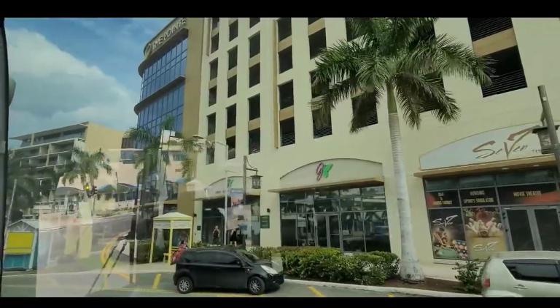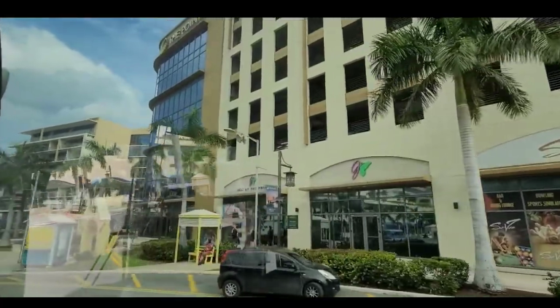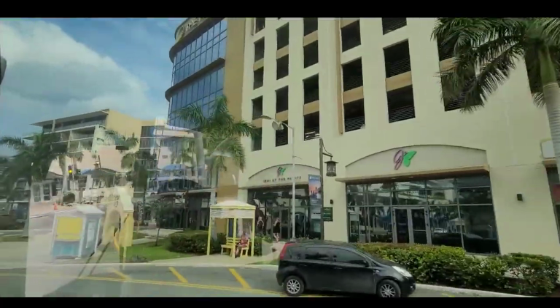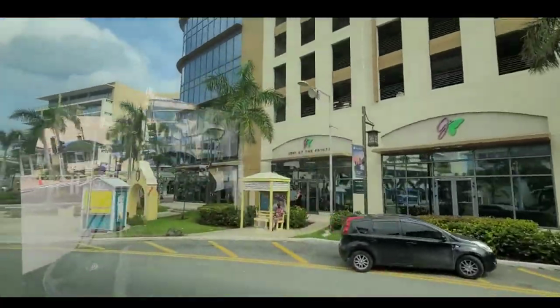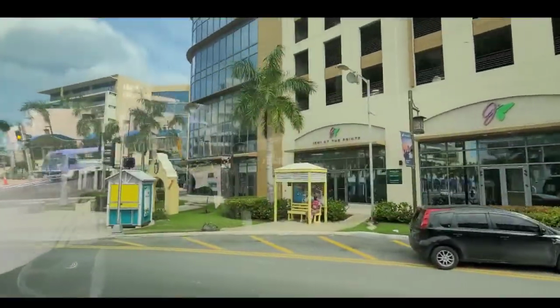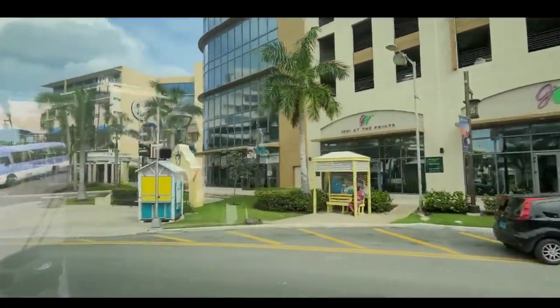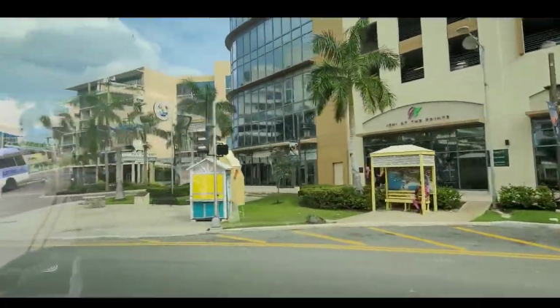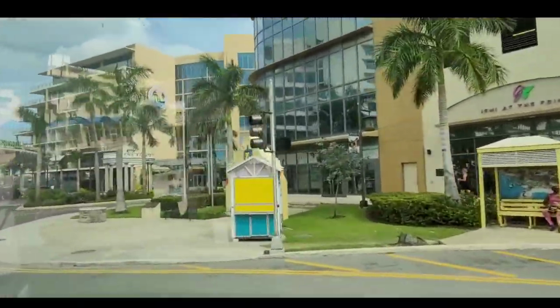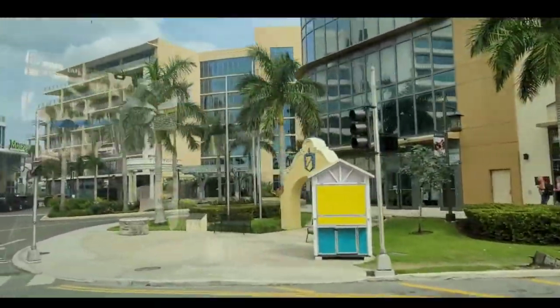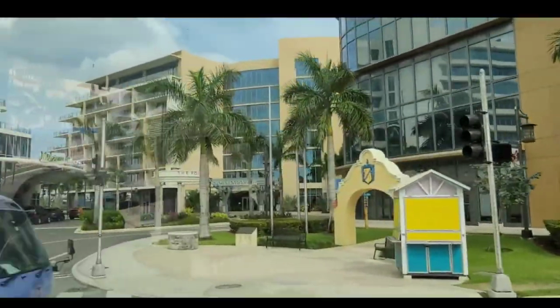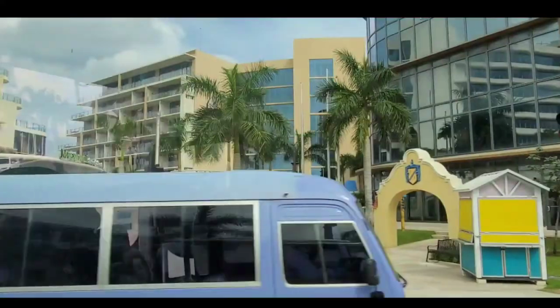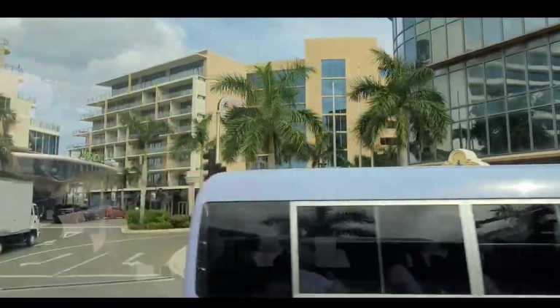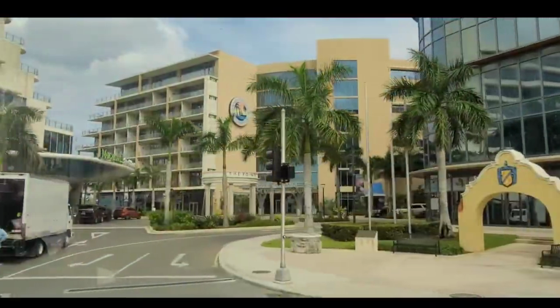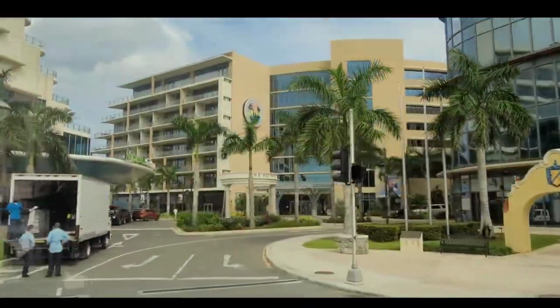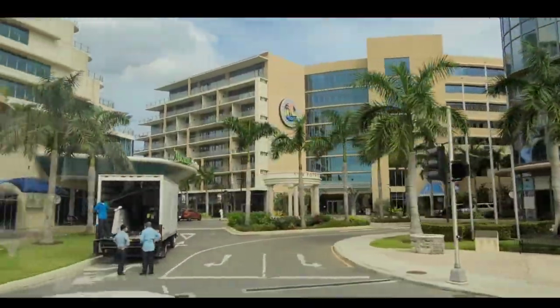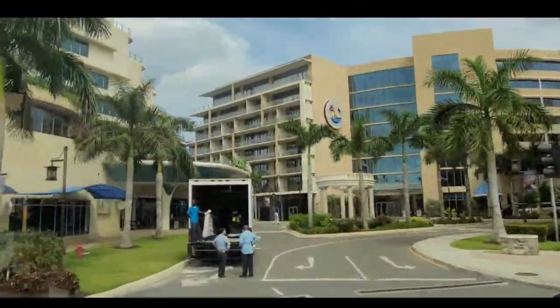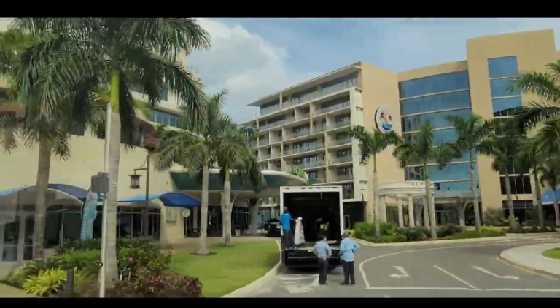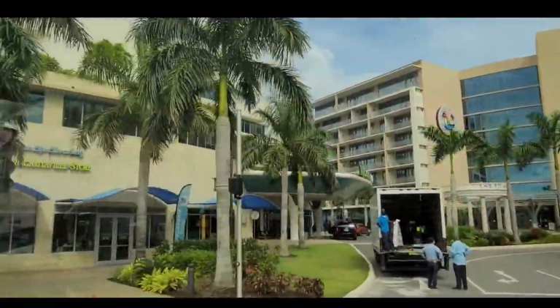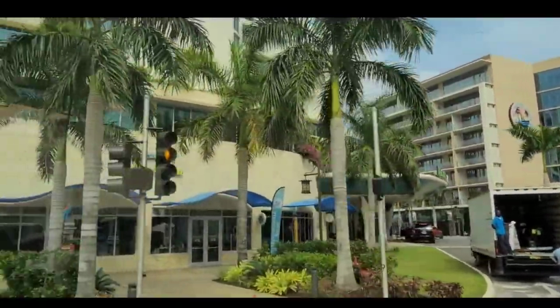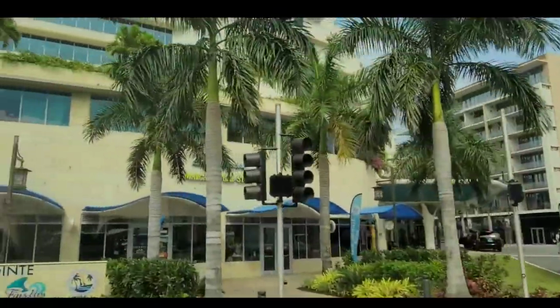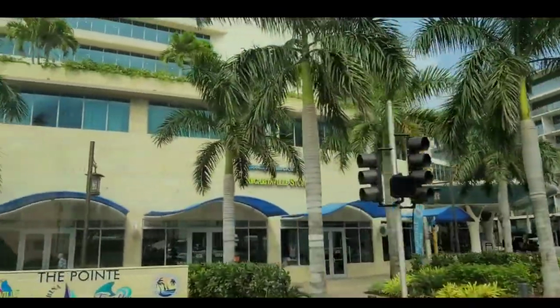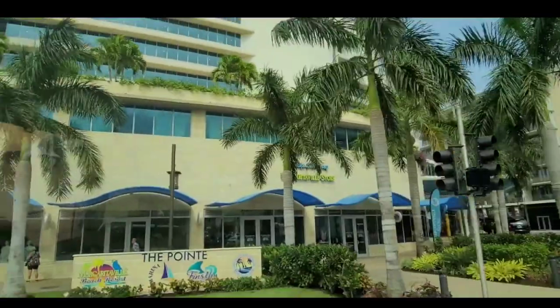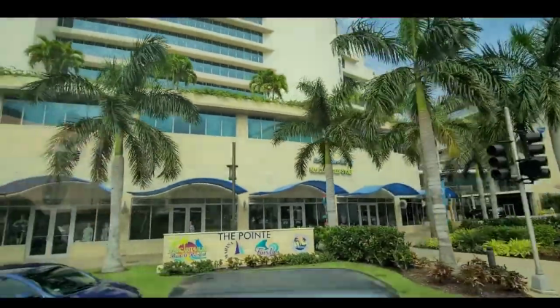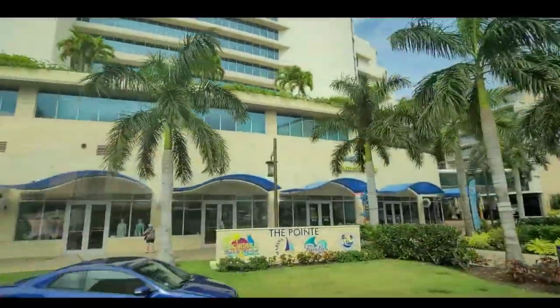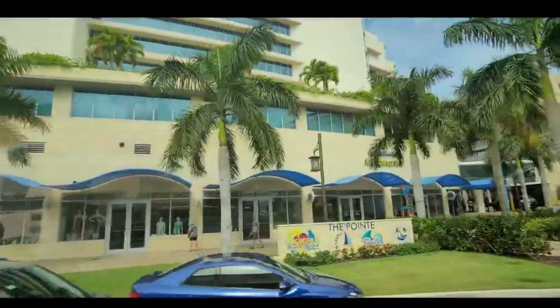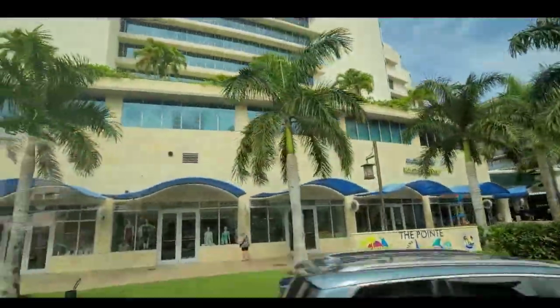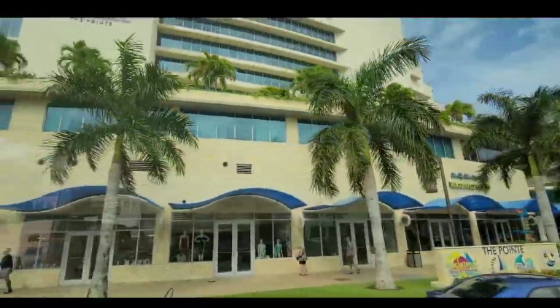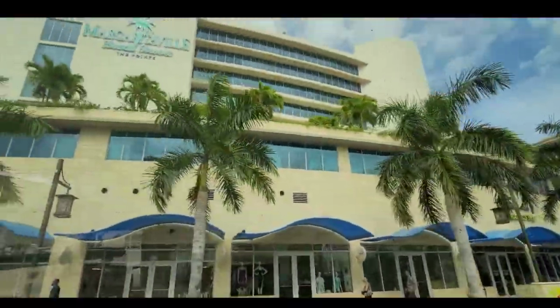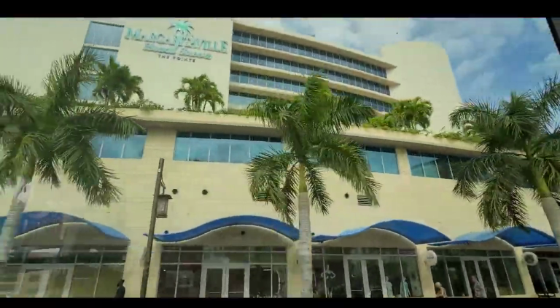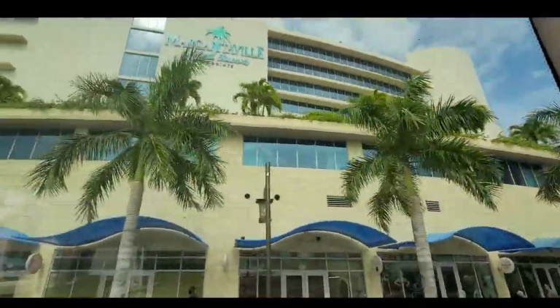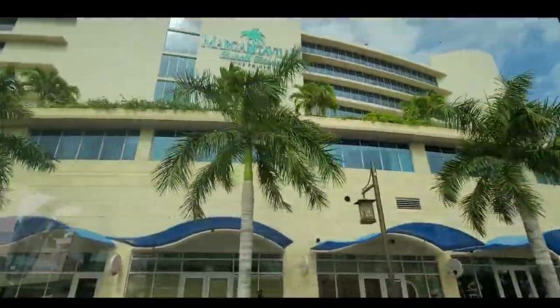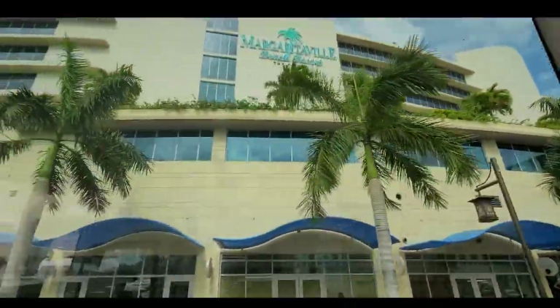Margaritaville Beach Resort is the real hotel. I heard that the food here is off the chain — advertising on TV, it really looks good. I tell you no lies. But that's why this parking lot was needed.